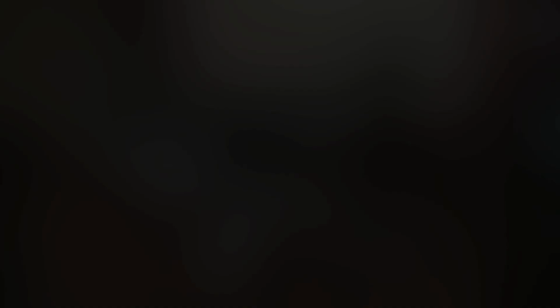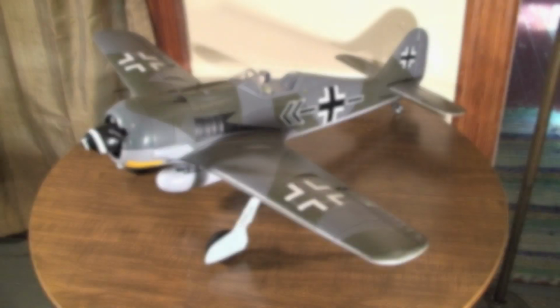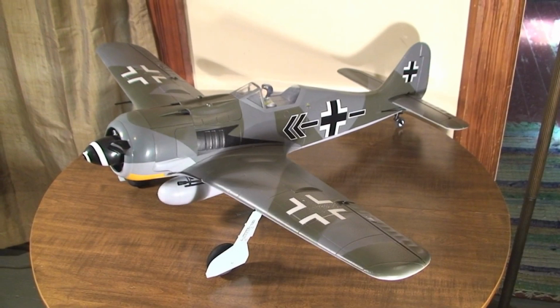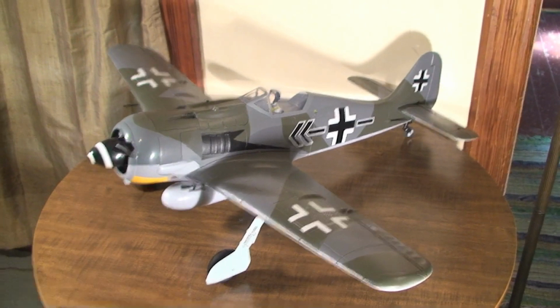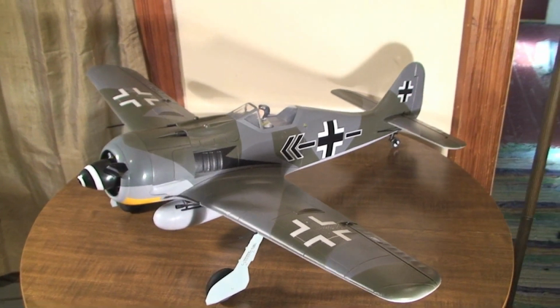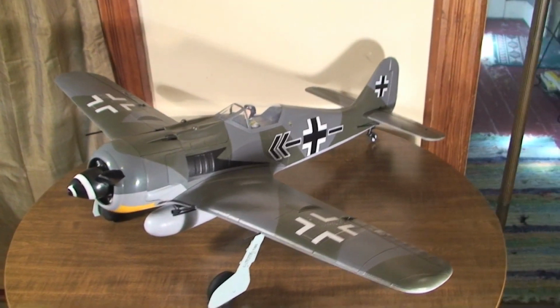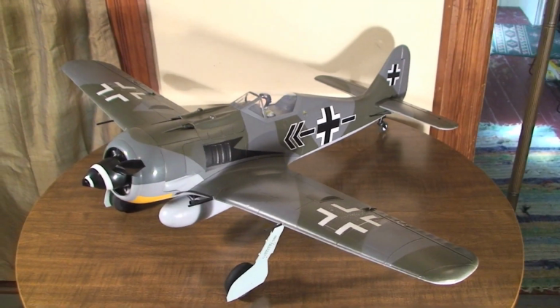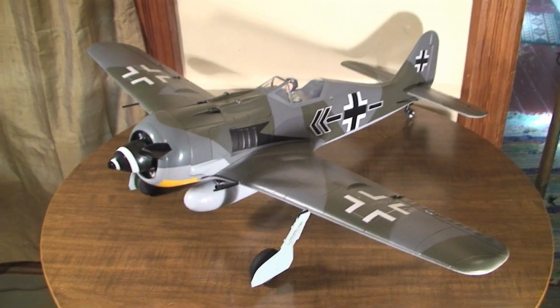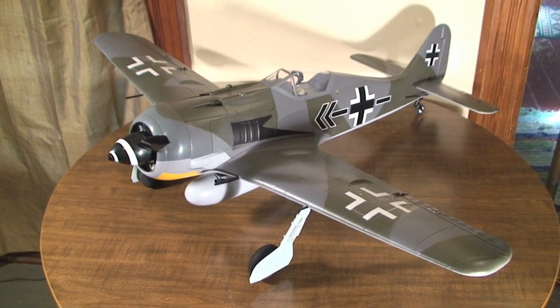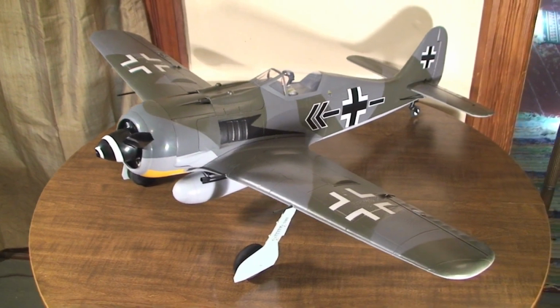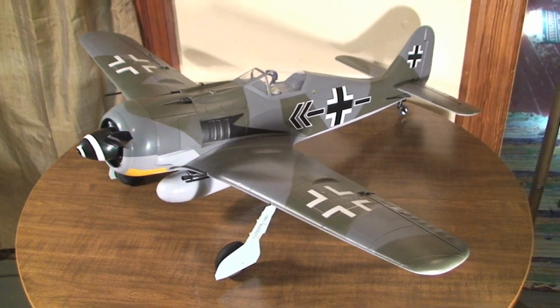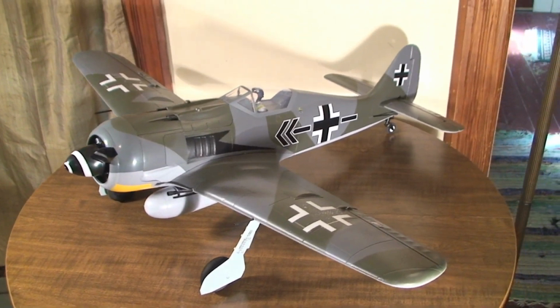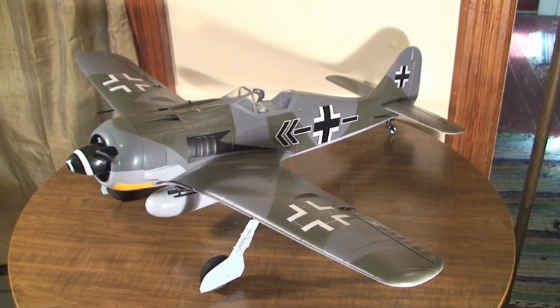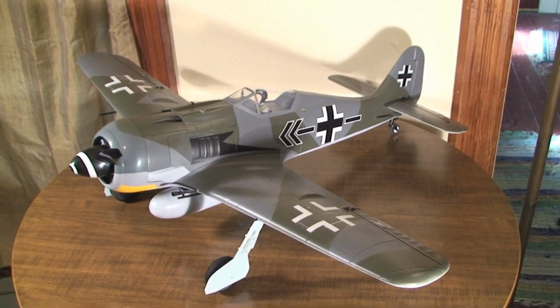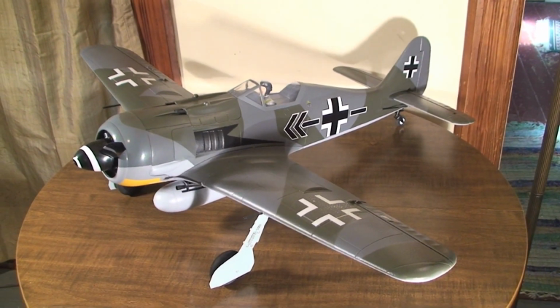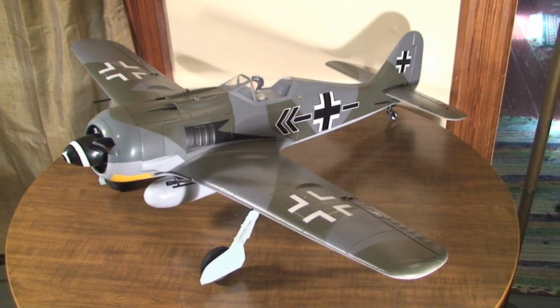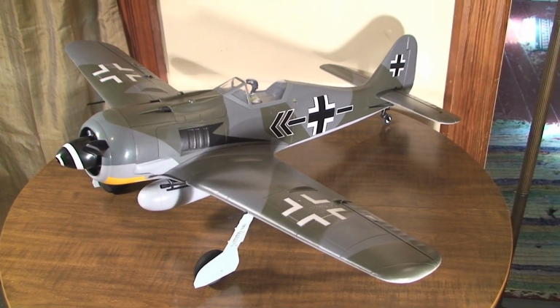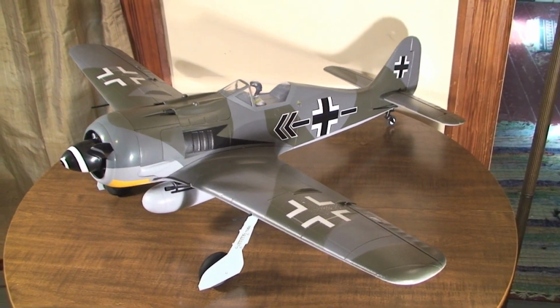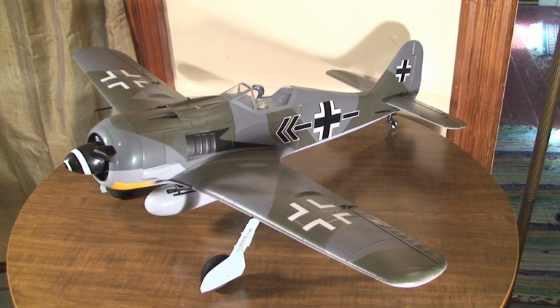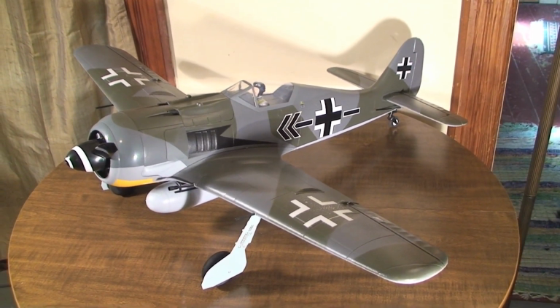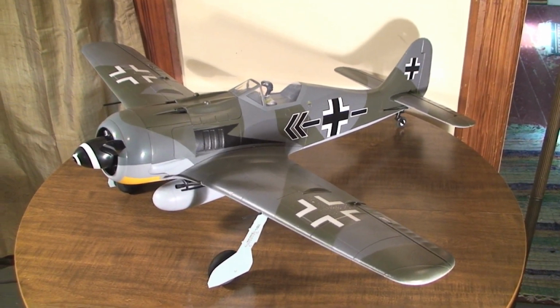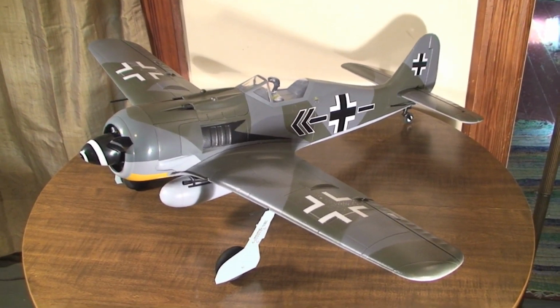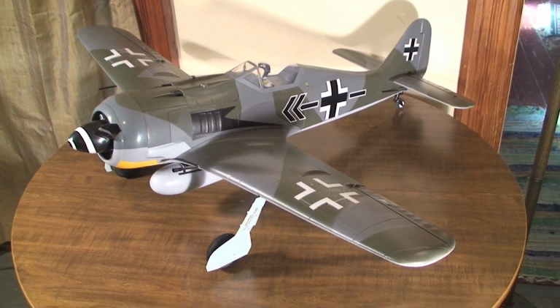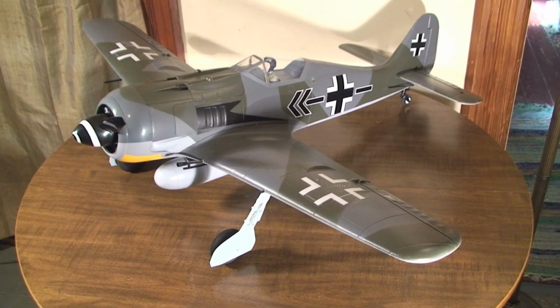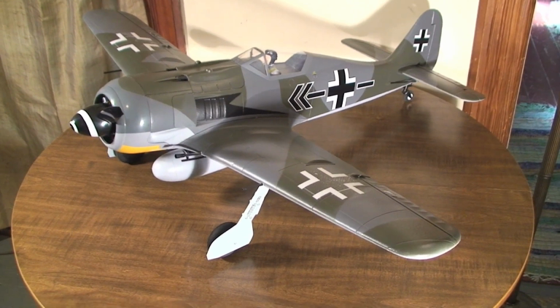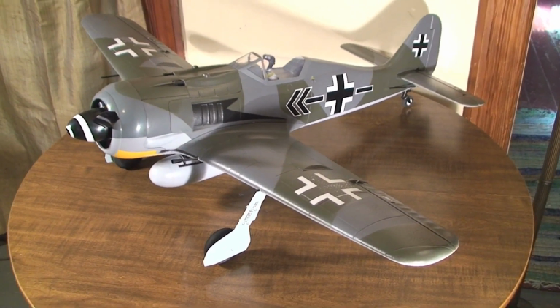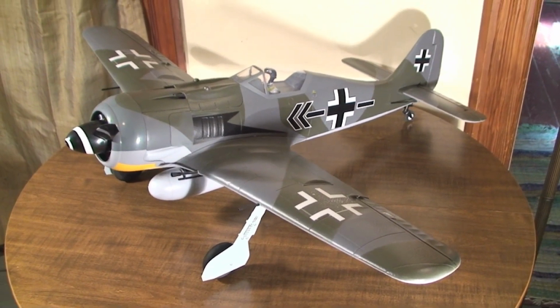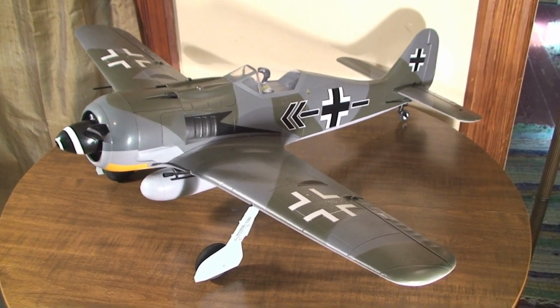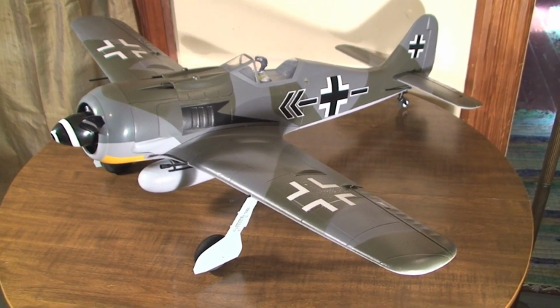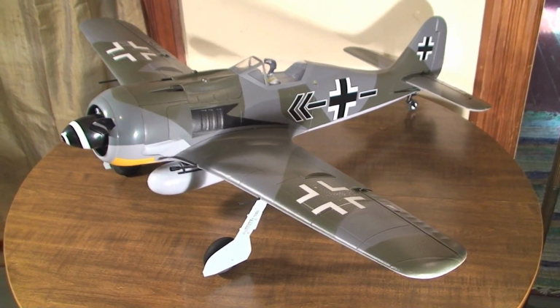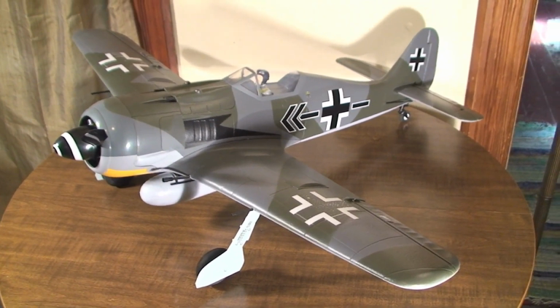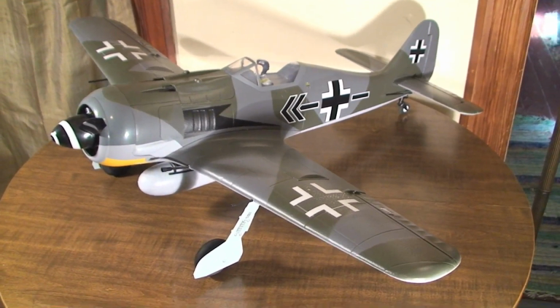Today I just wanted to give a little detailed look at the ParkZone FocWolf 190A-8. This is their newest park flyer.